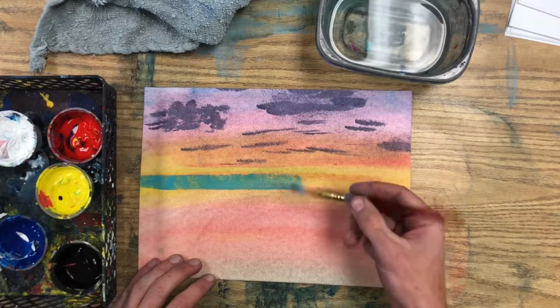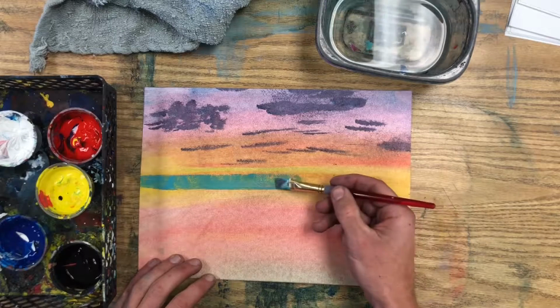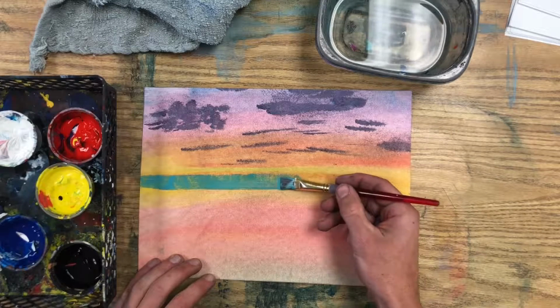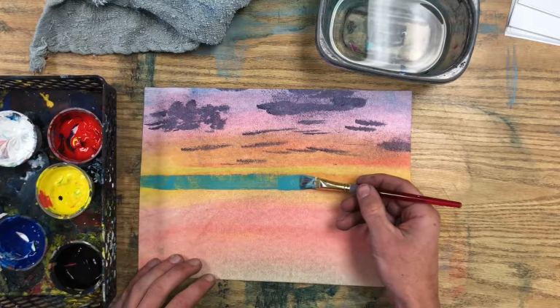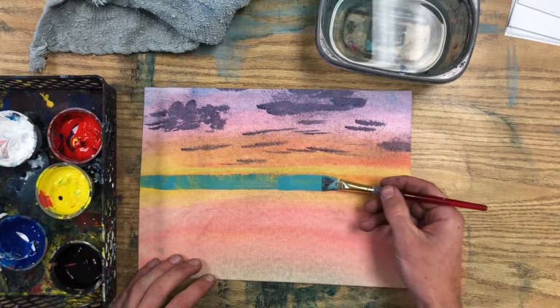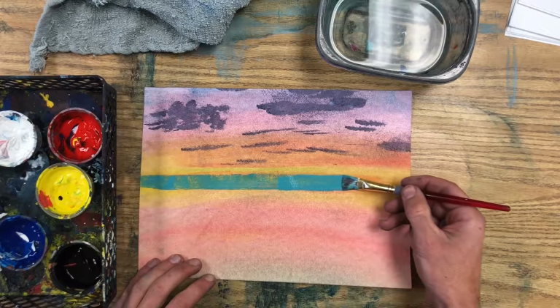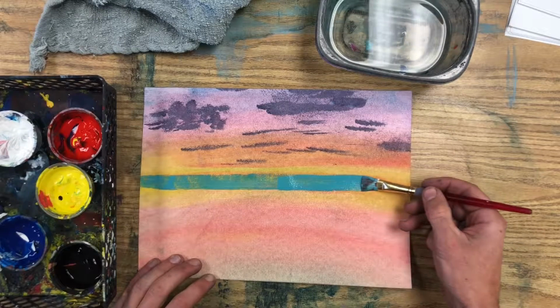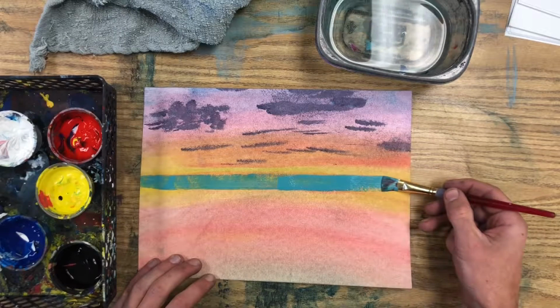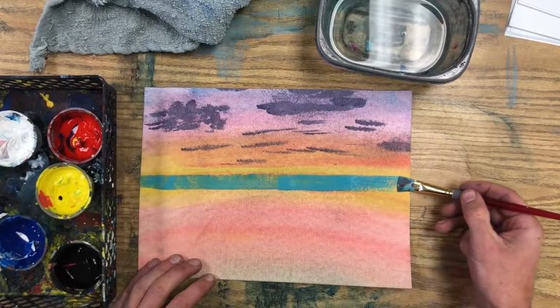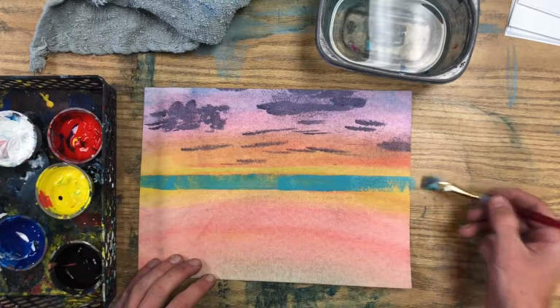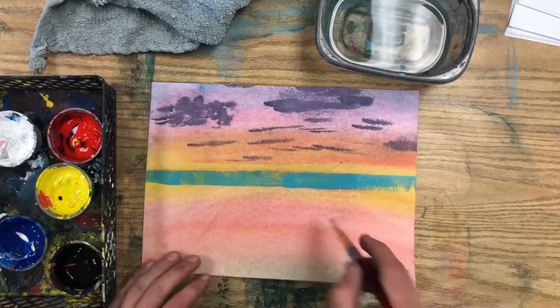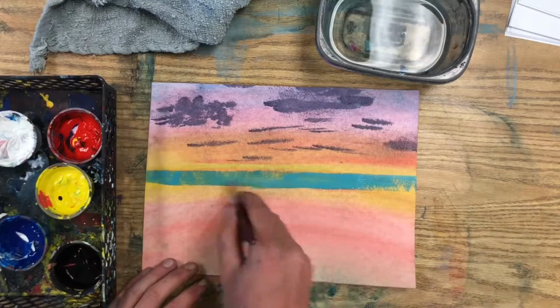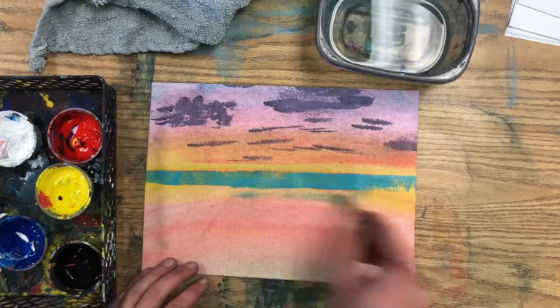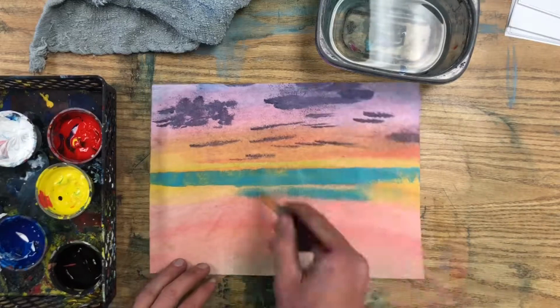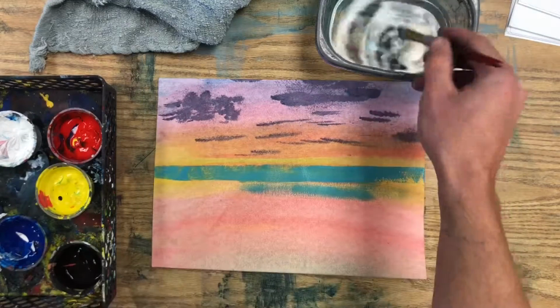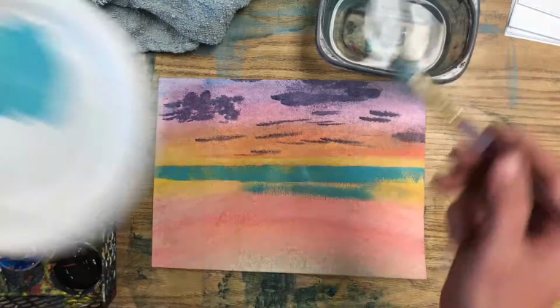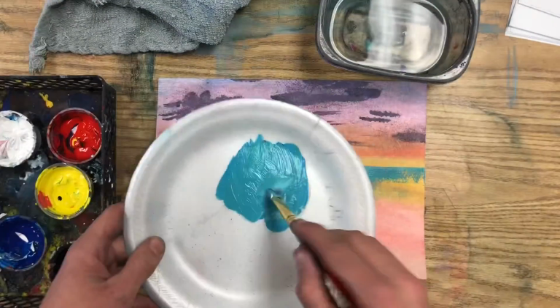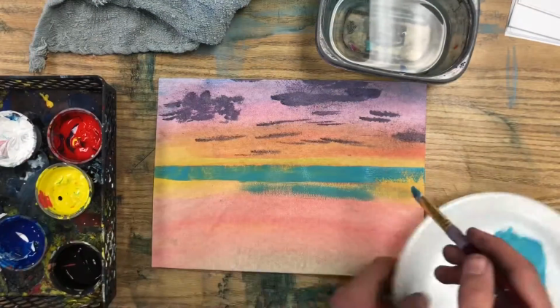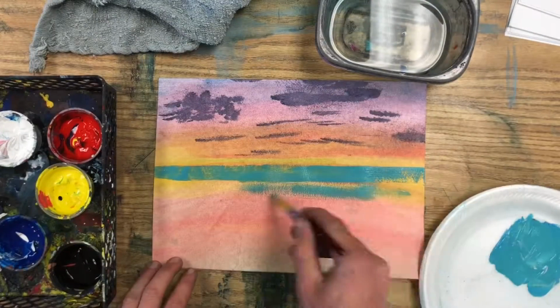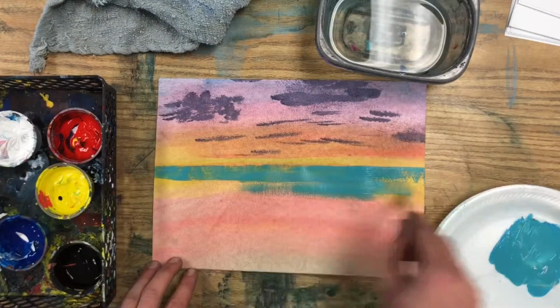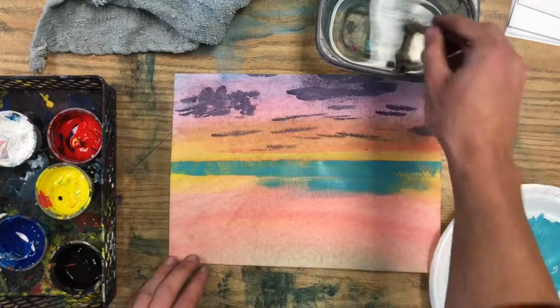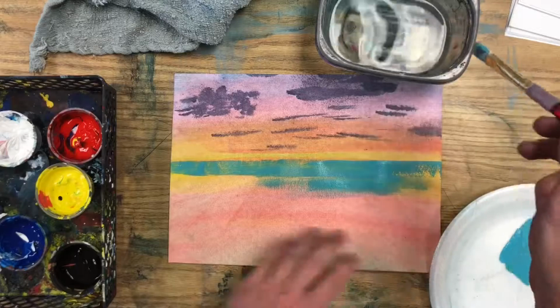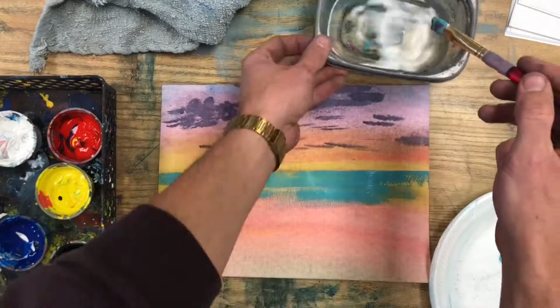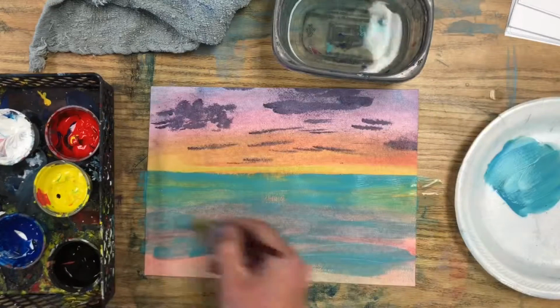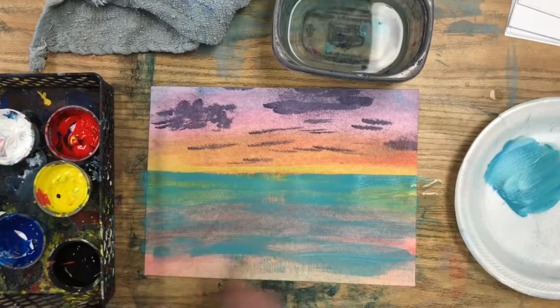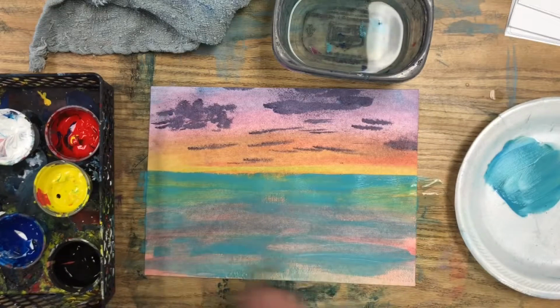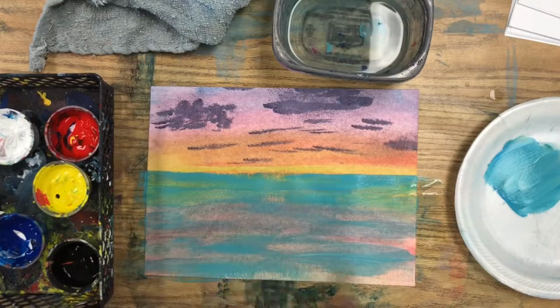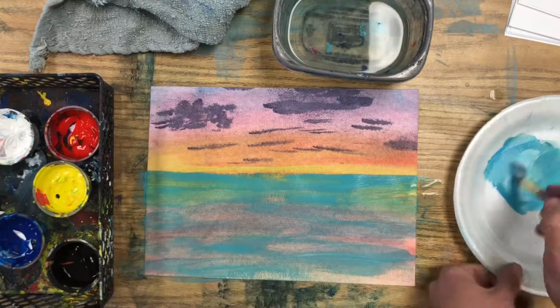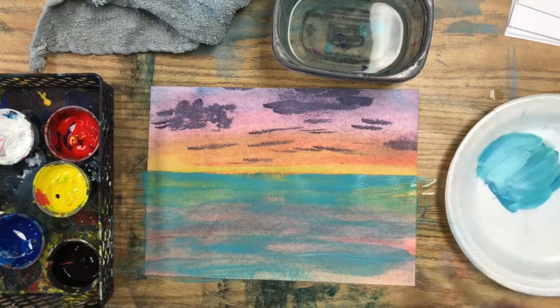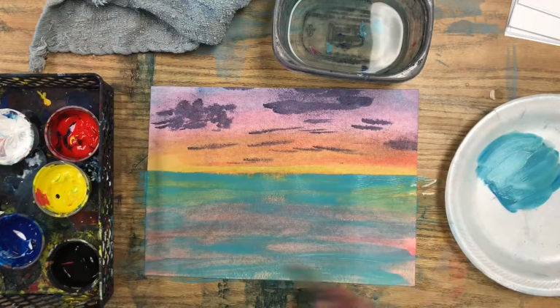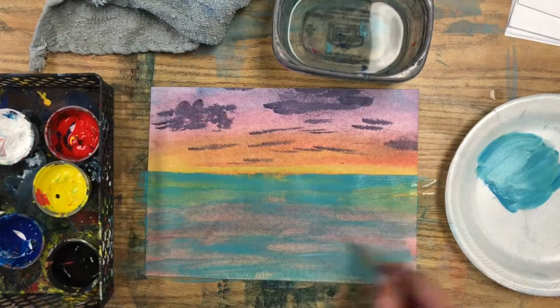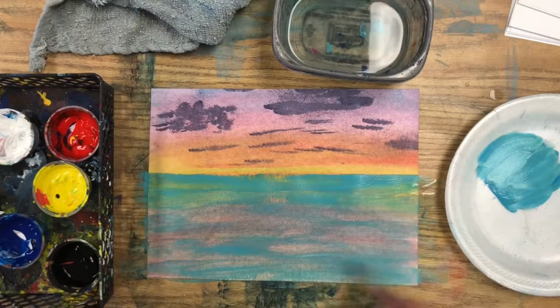As you make this first brush stroke, make sure that the horizon line of your ocean is very neat and straight. And then as you fill in below it, you can be more relaxed. Remember to use your water so that your ocean stays thin.